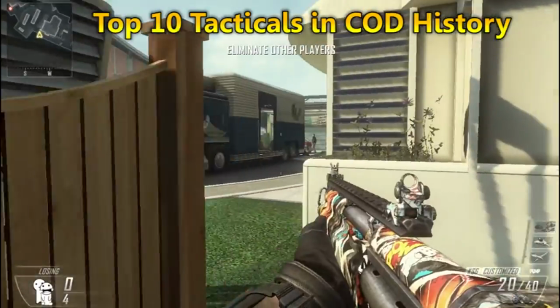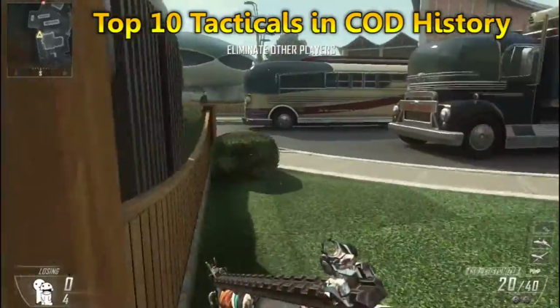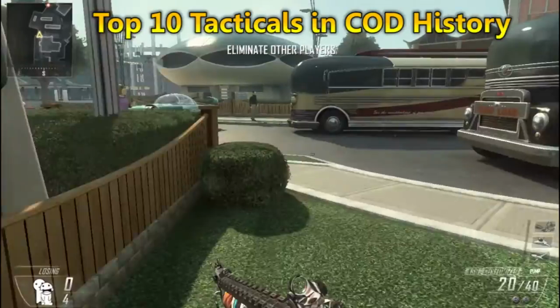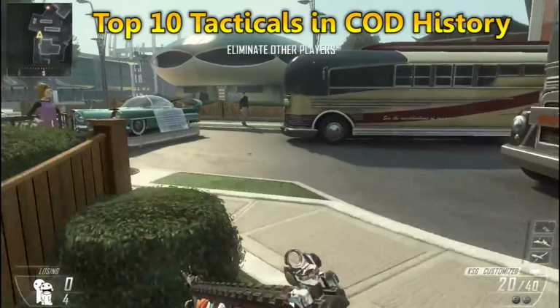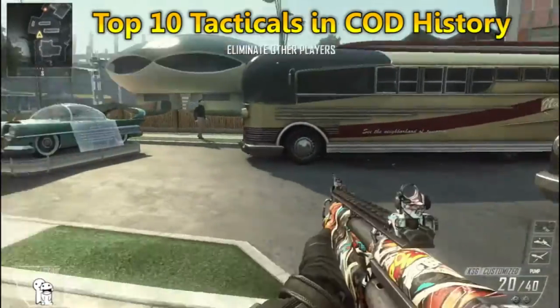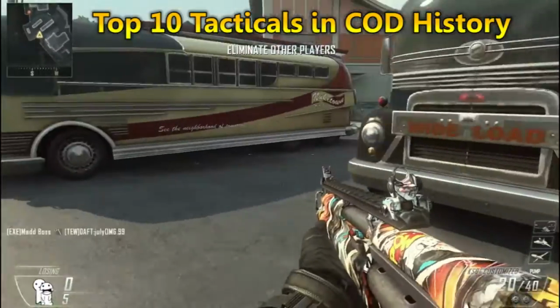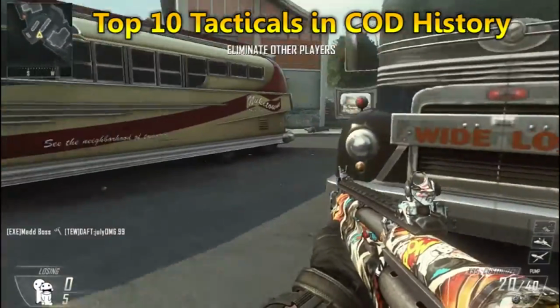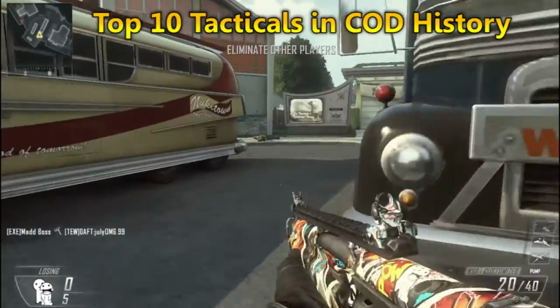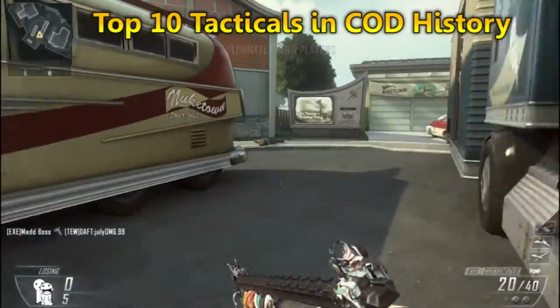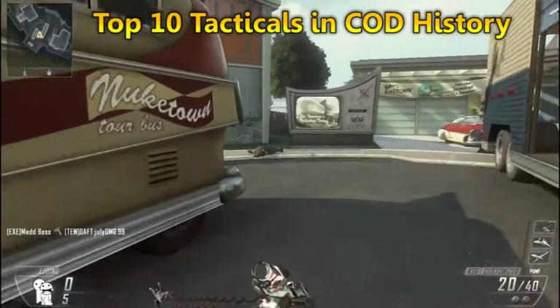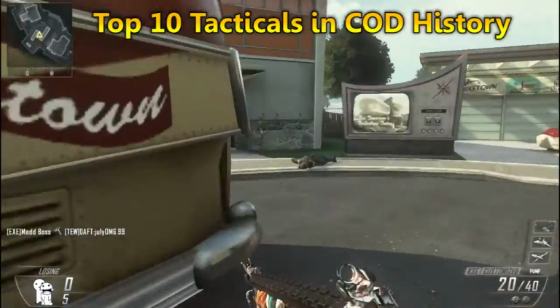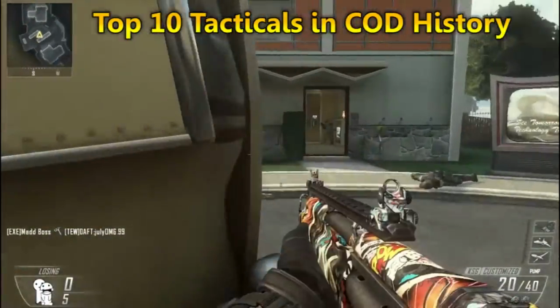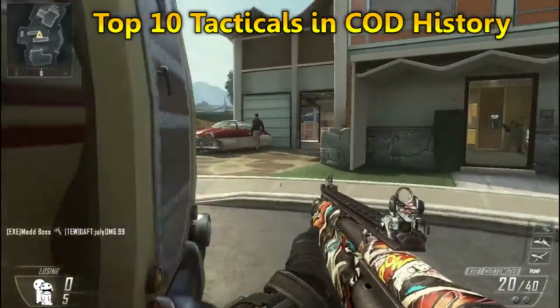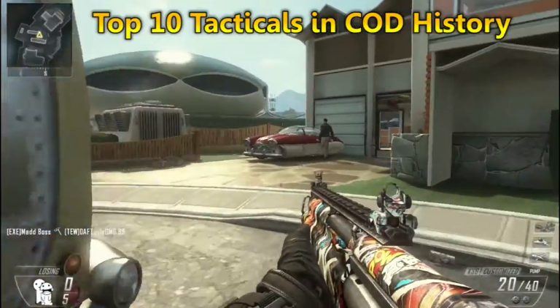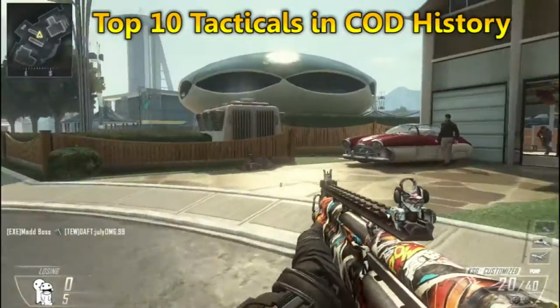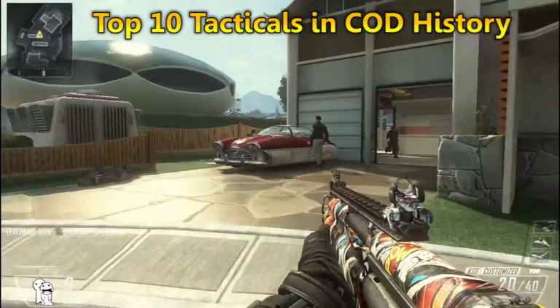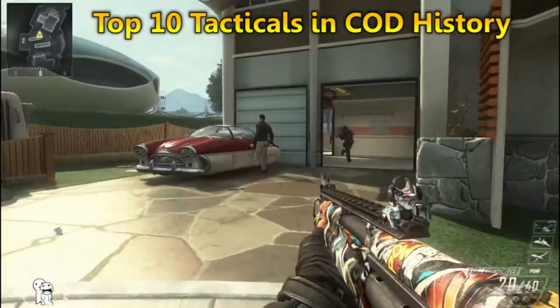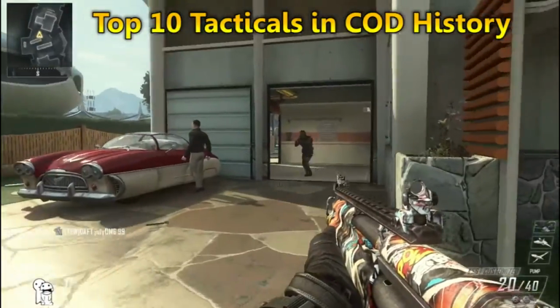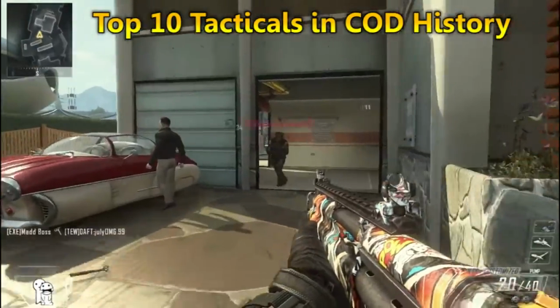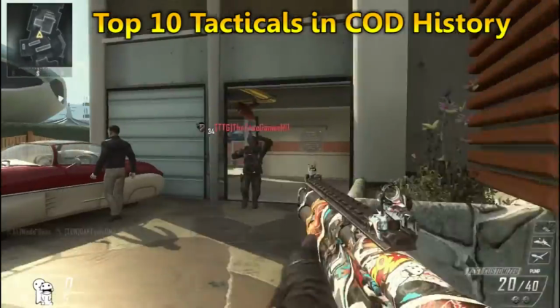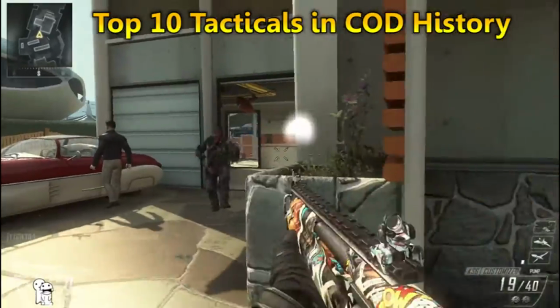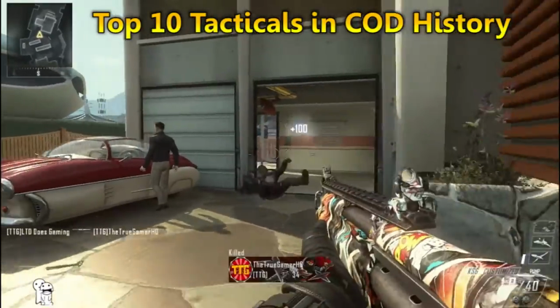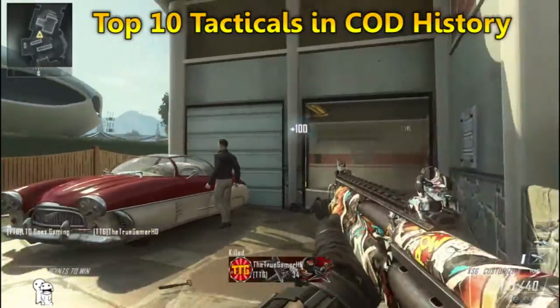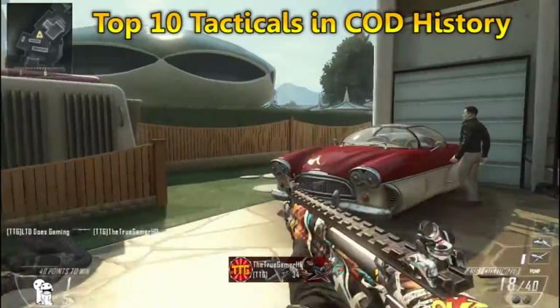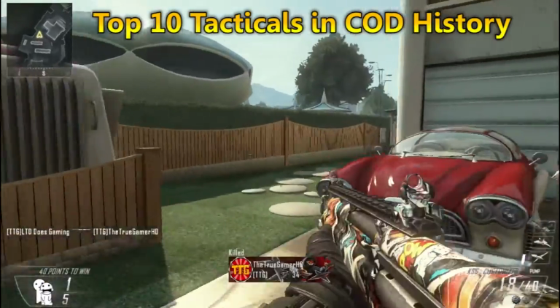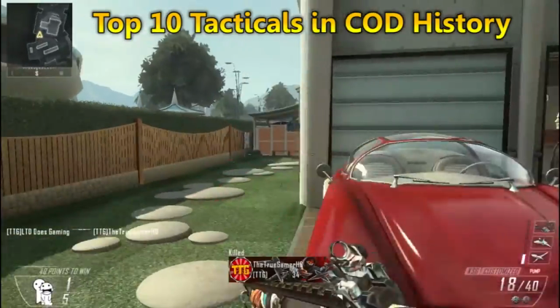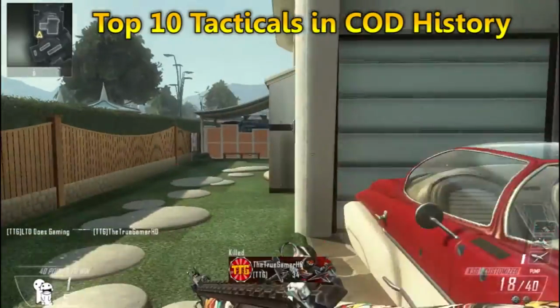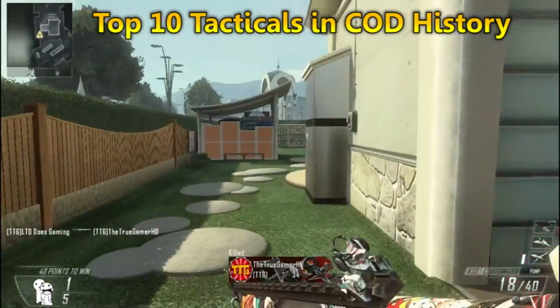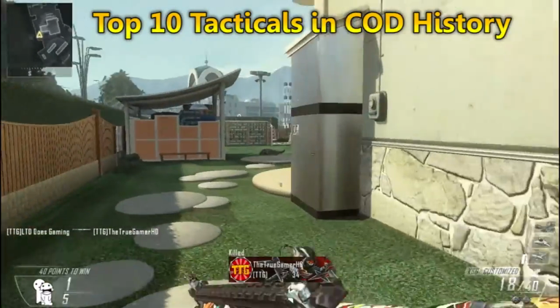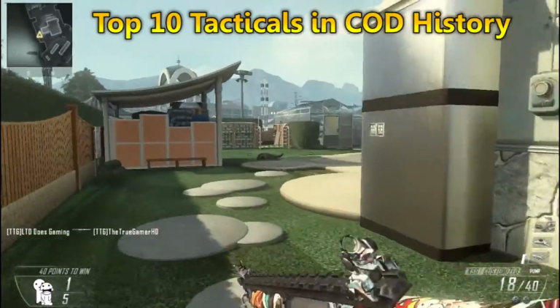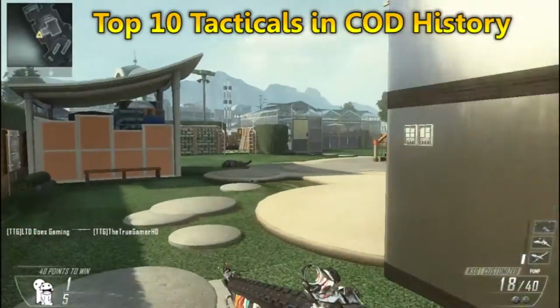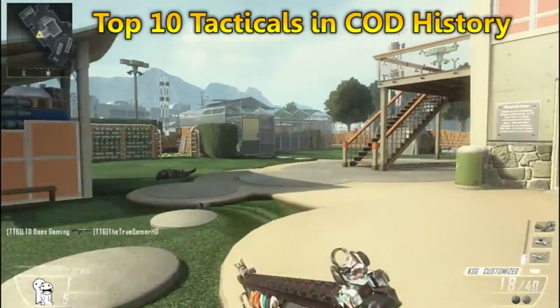At number 5 we got Nova gas — a very nice one. It's very good for disorienting and stunning your enemies. A very nice tactical grenade.